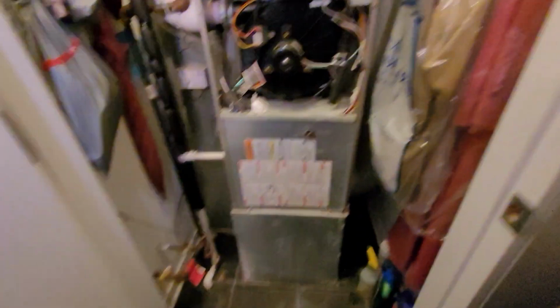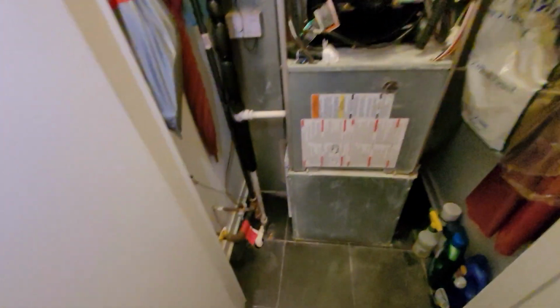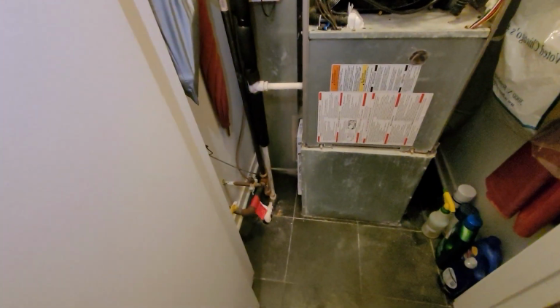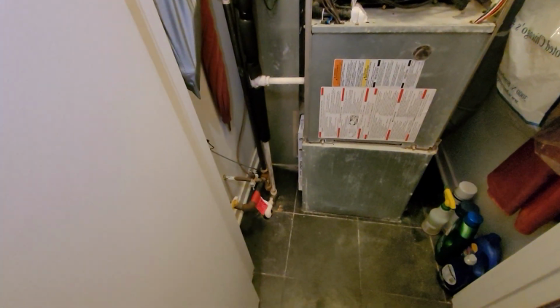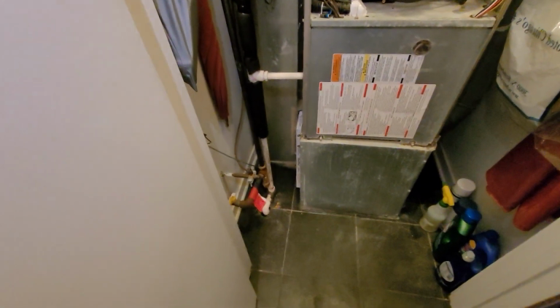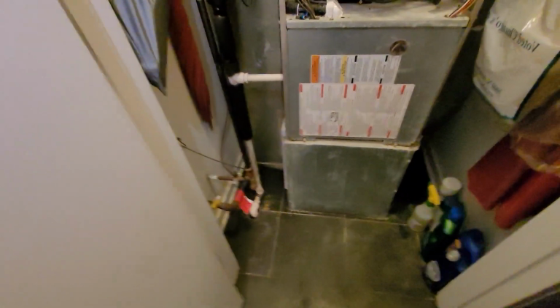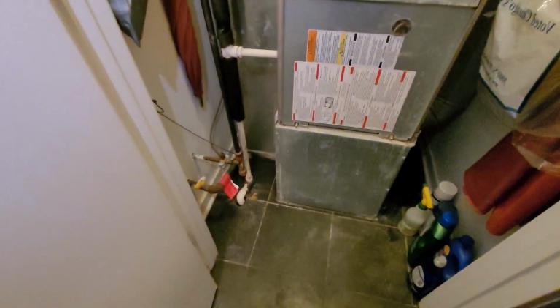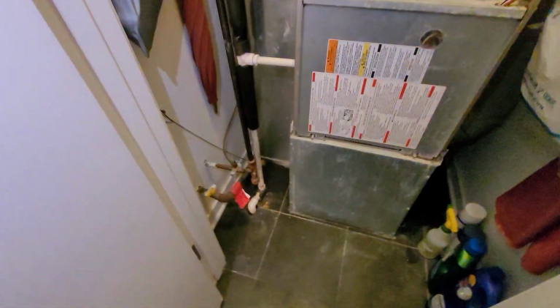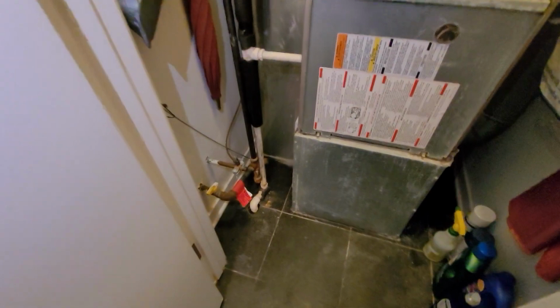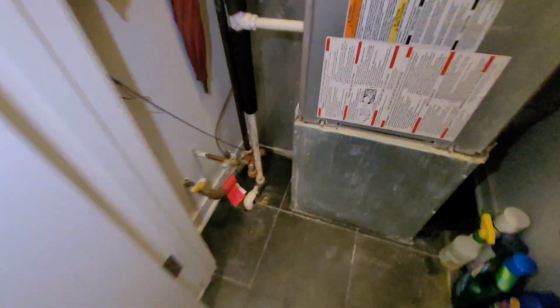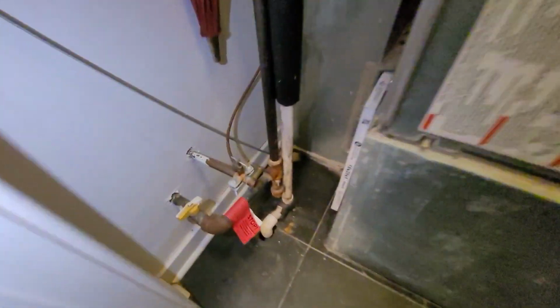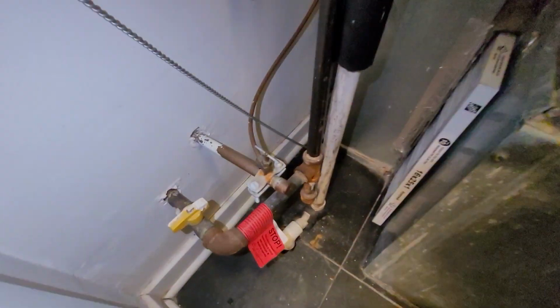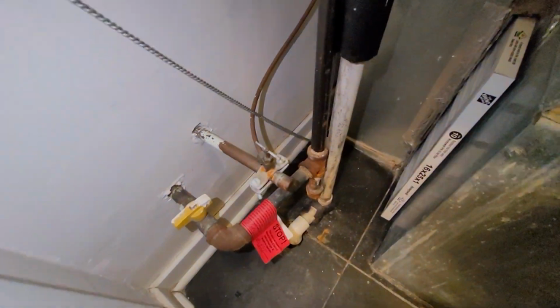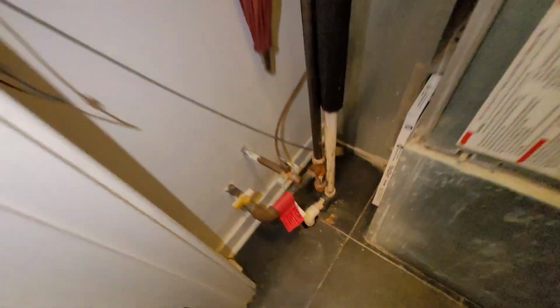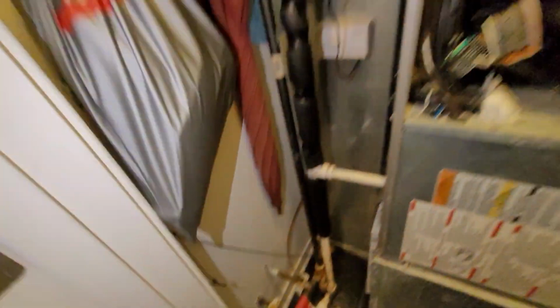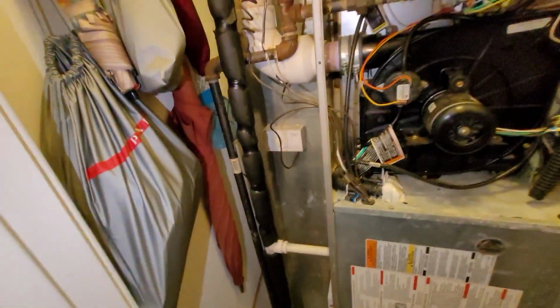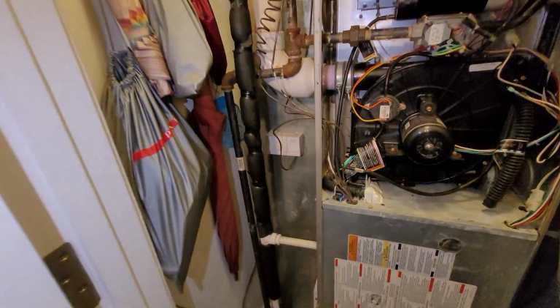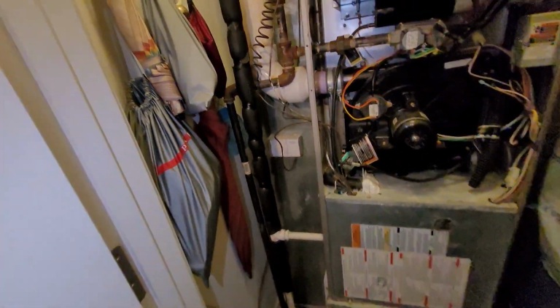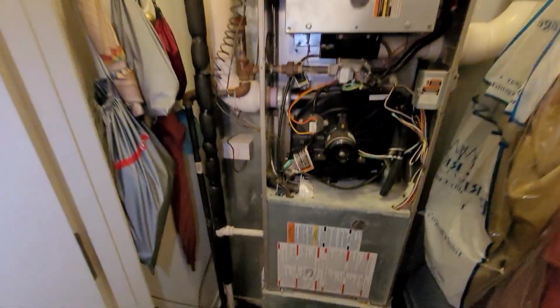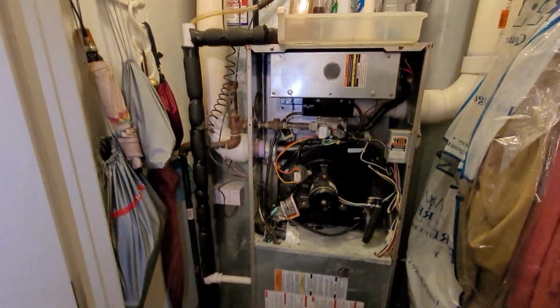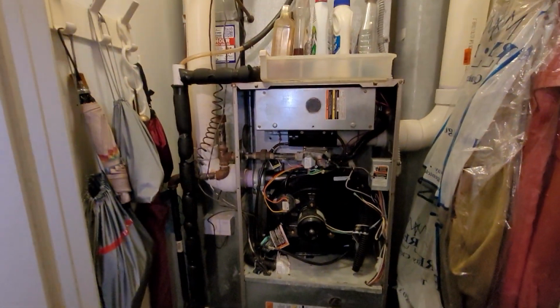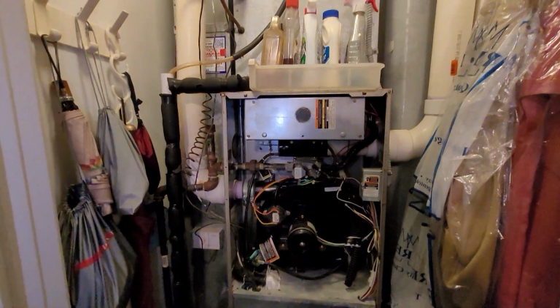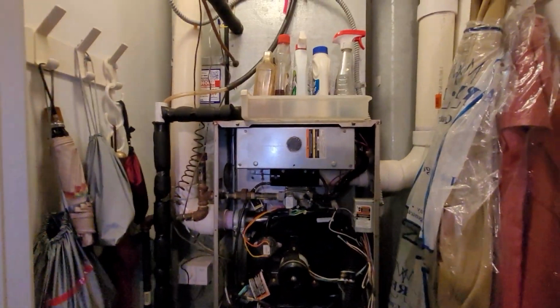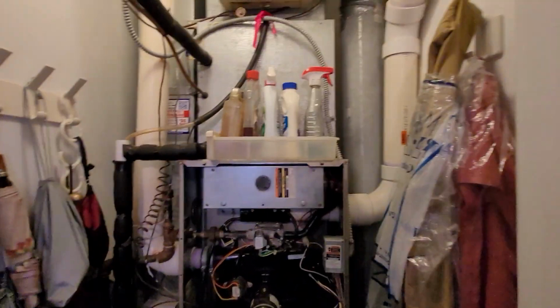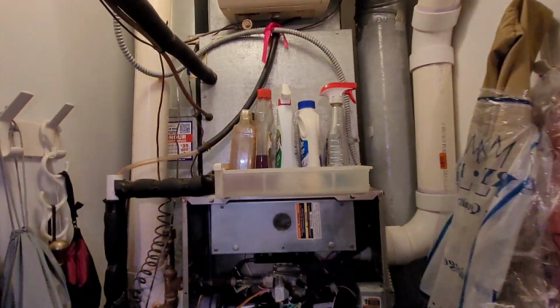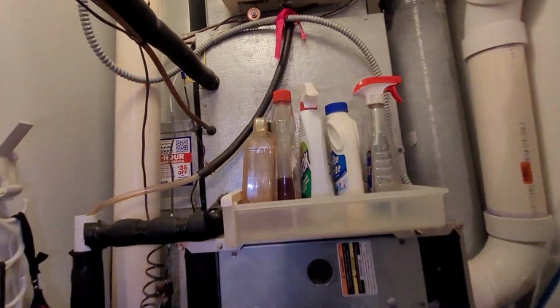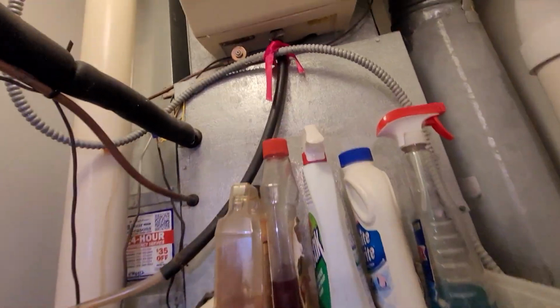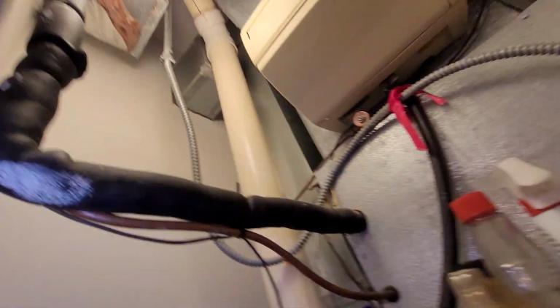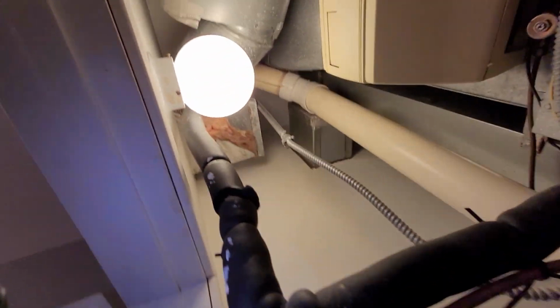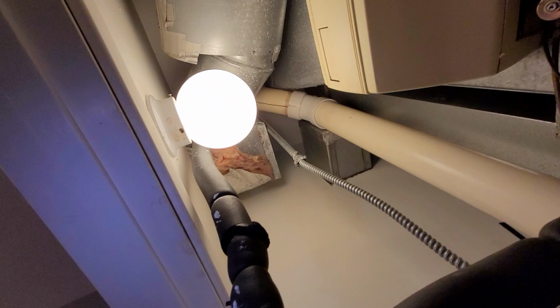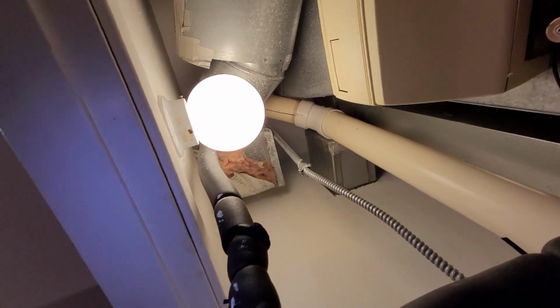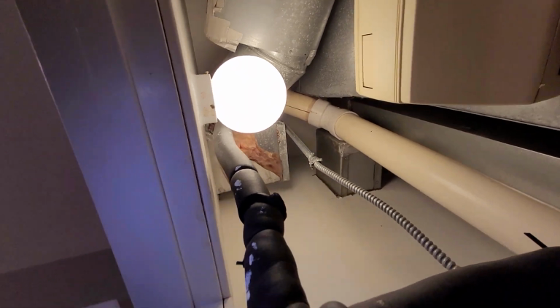Bypass humidifier, 16x25x1 filter slot, drain line heads to a common drain. You can see the water shutoff for the humidifier, humidity controller, three-inch venting in and out, and coil line sets that go up to the roof.